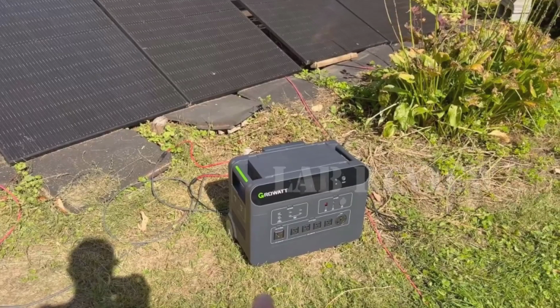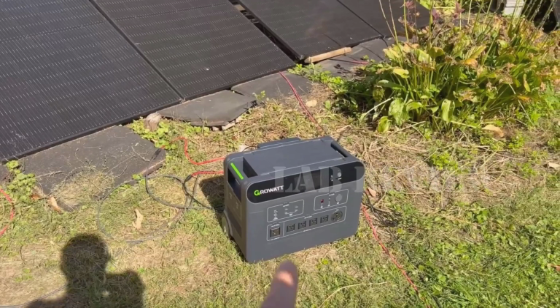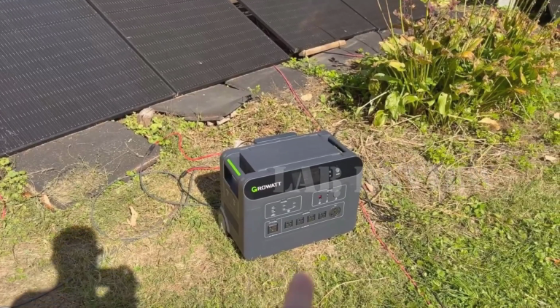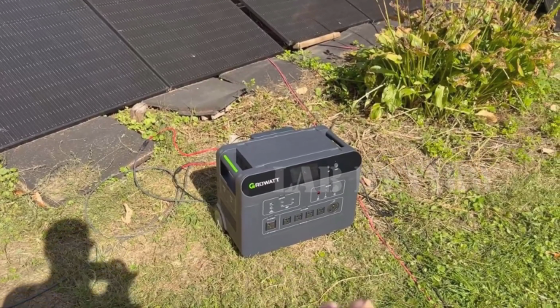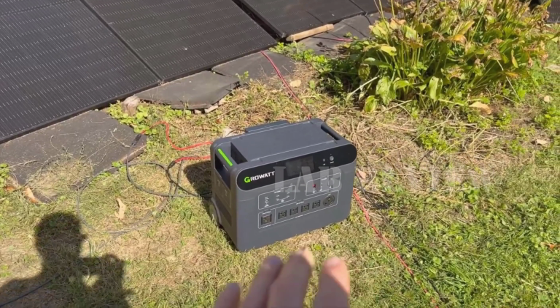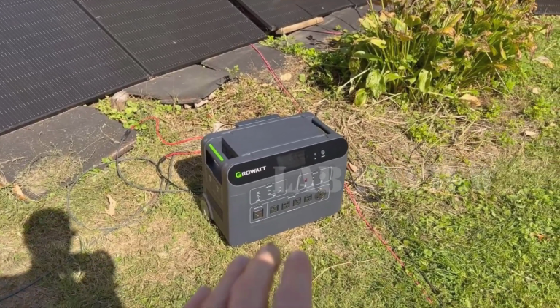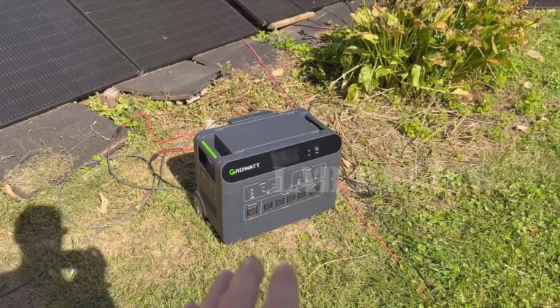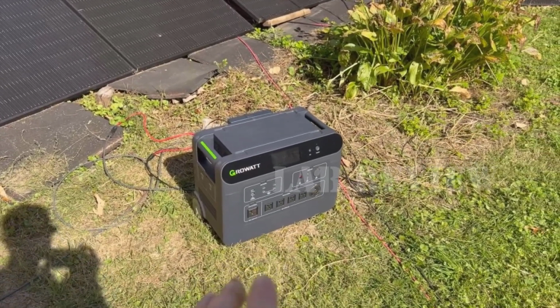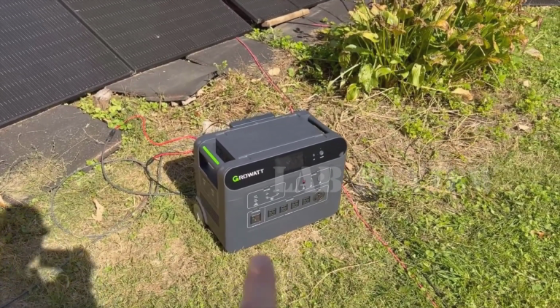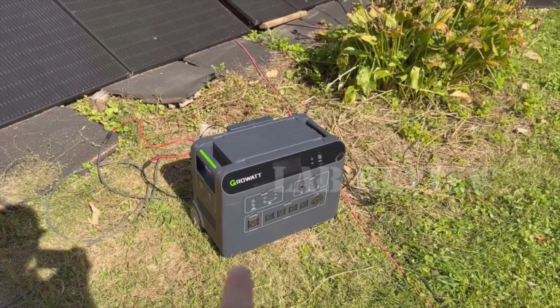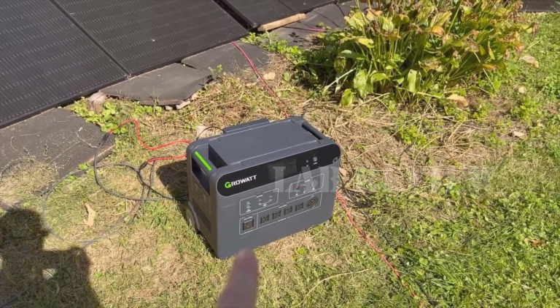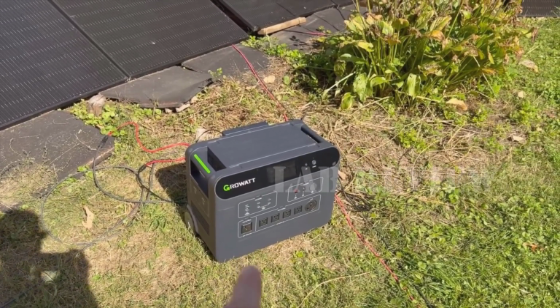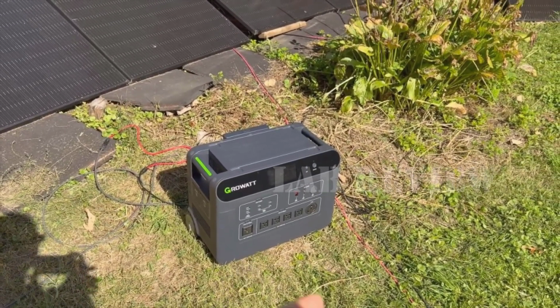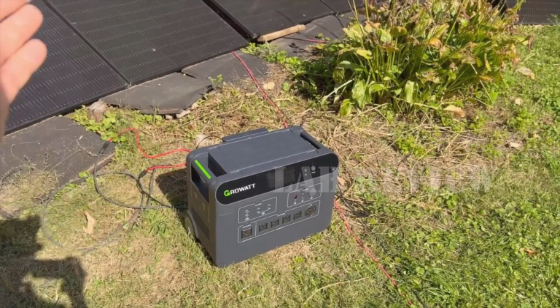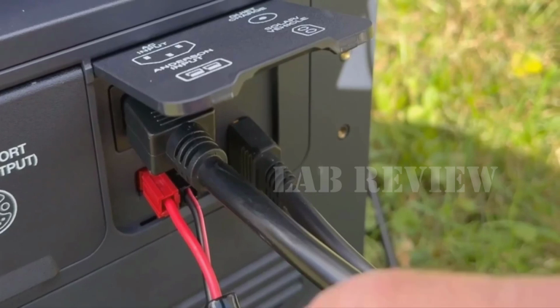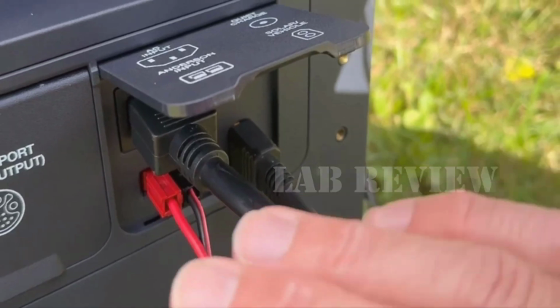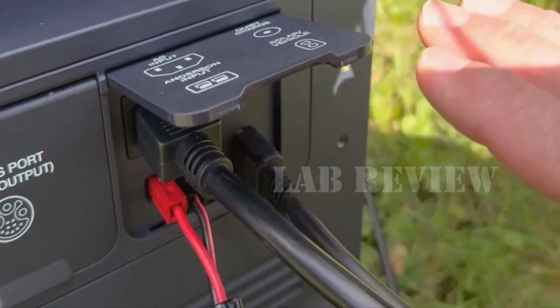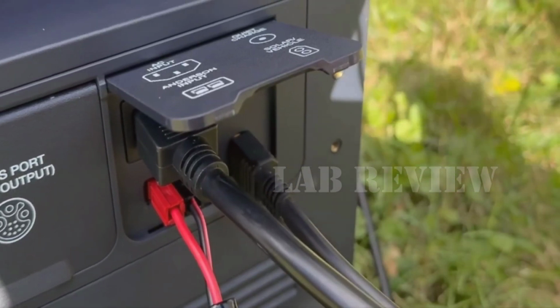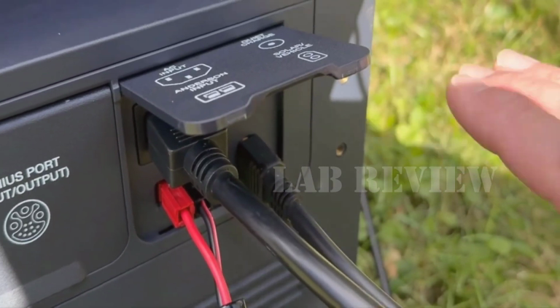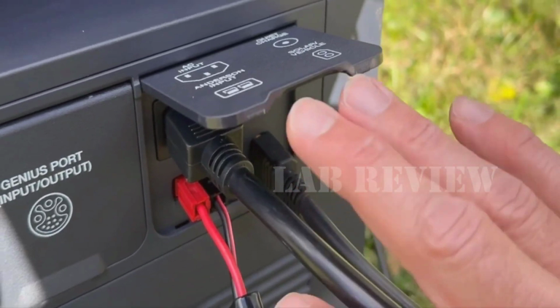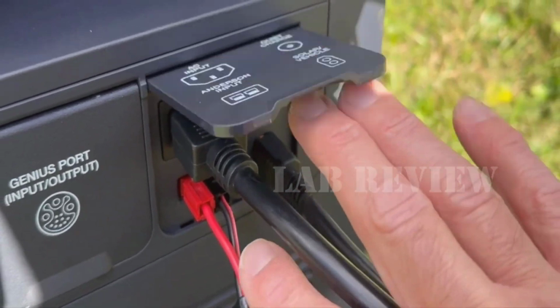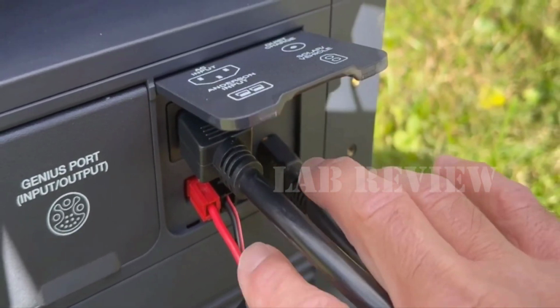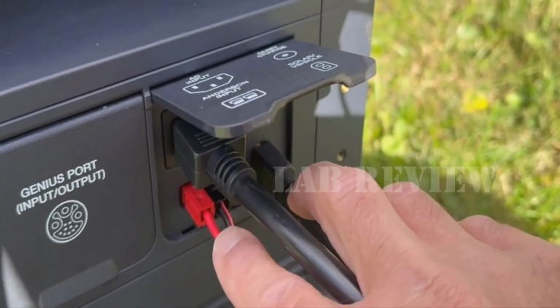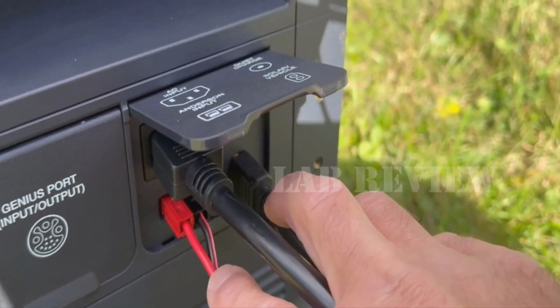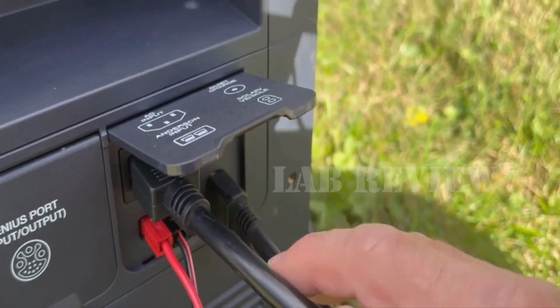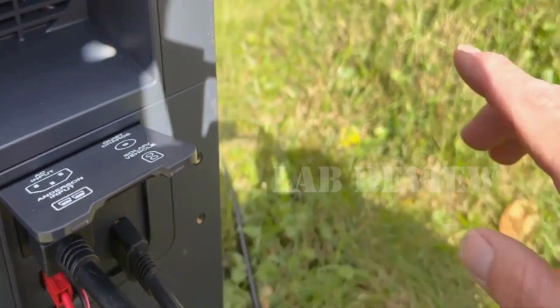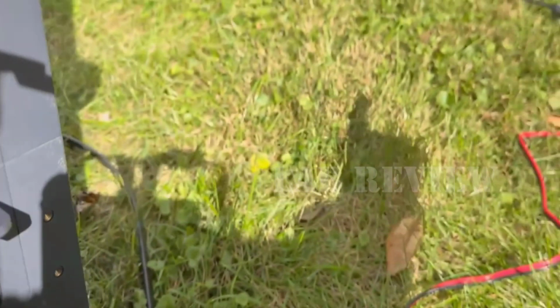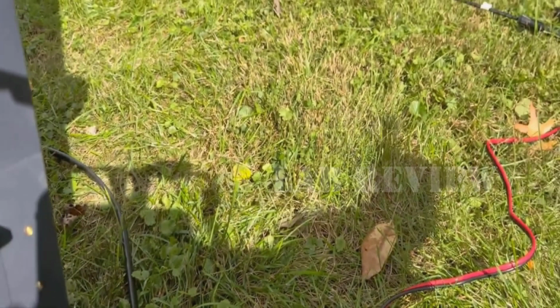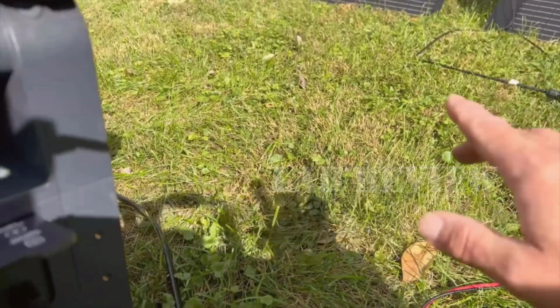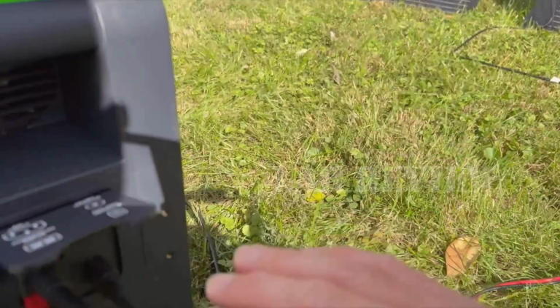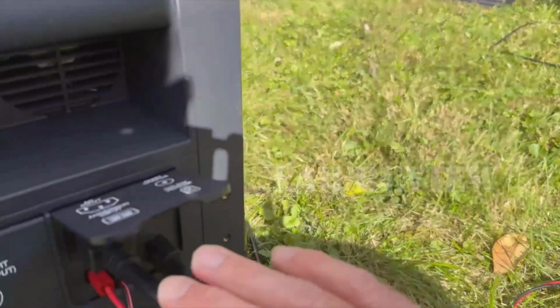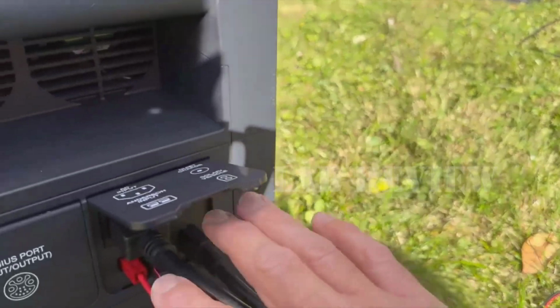This is the Groot Portable Power Station, specifically the Helios 3600 Biomodel. Looking at it right now, you're met with a really impressive, almost boxy design, rugged black finish, and sturdy construction.